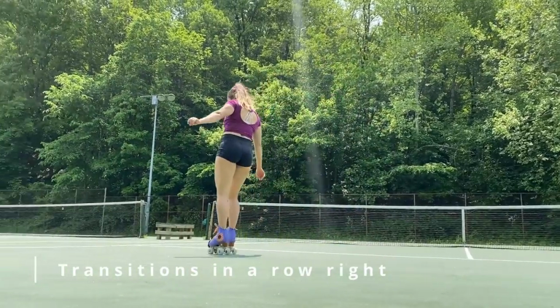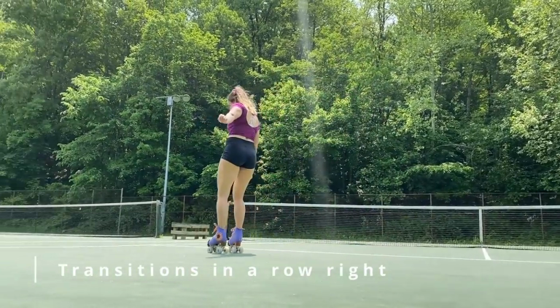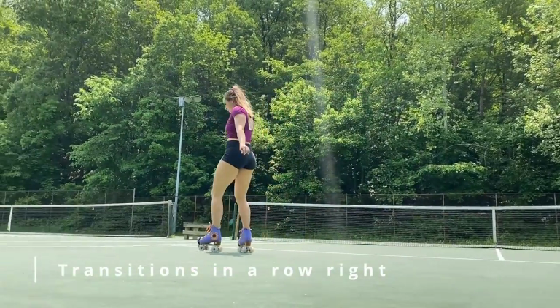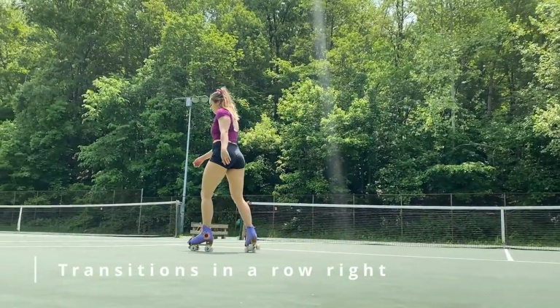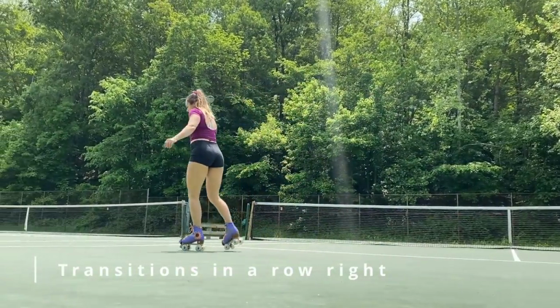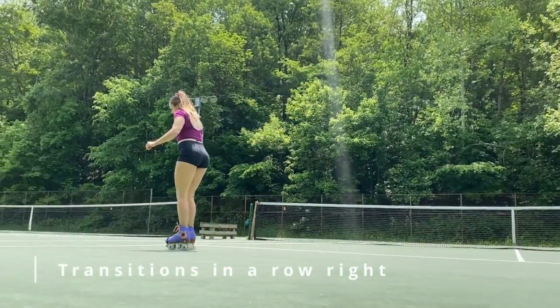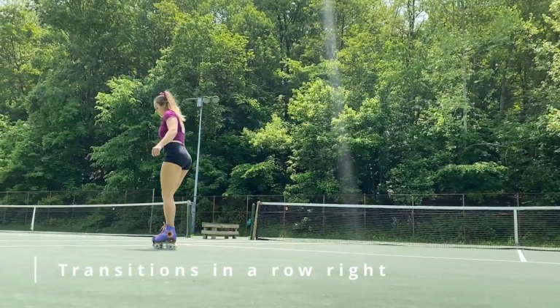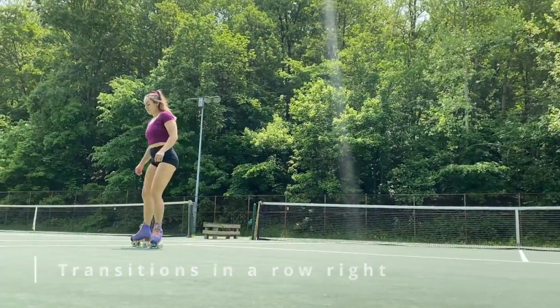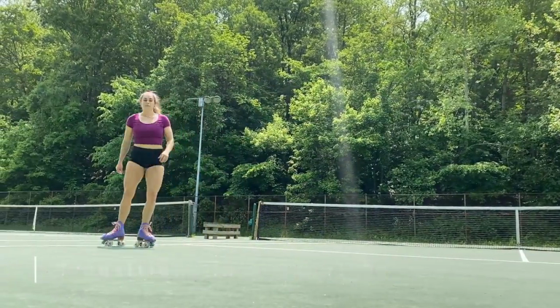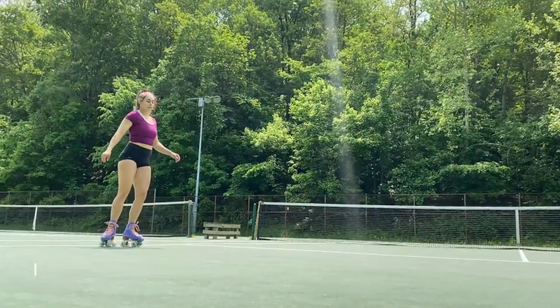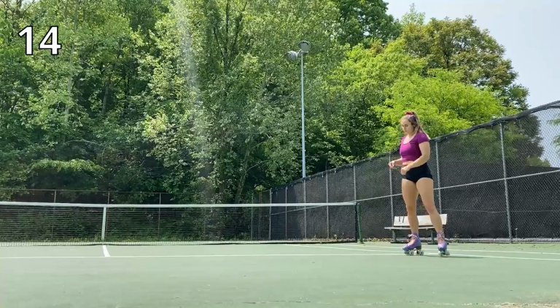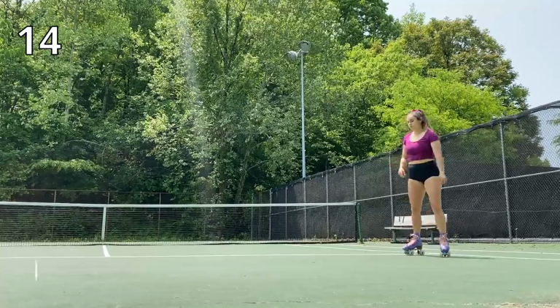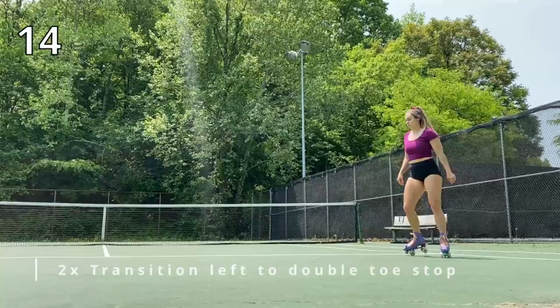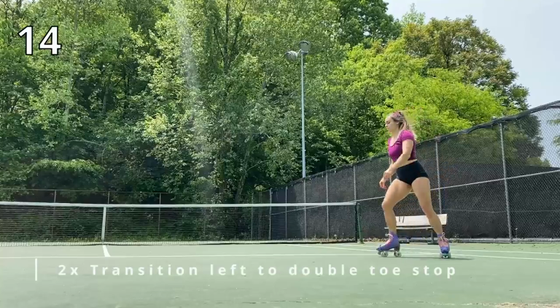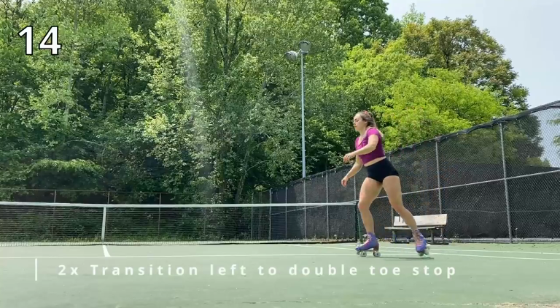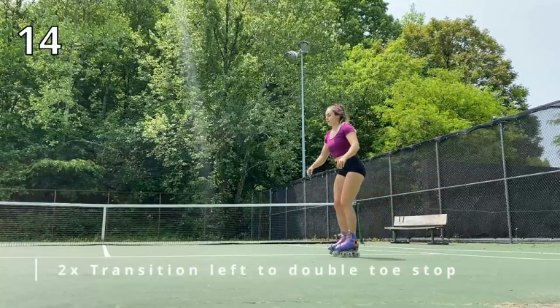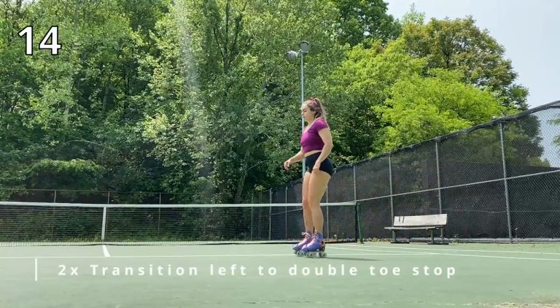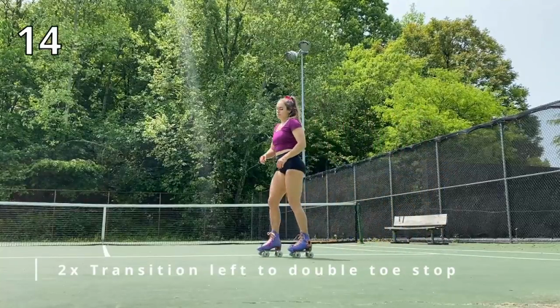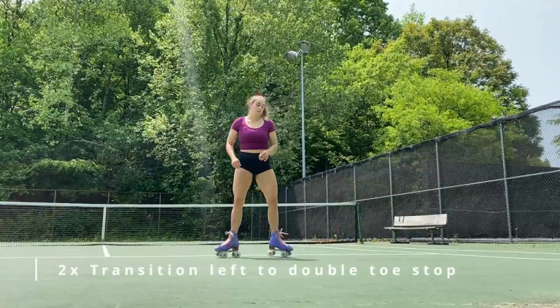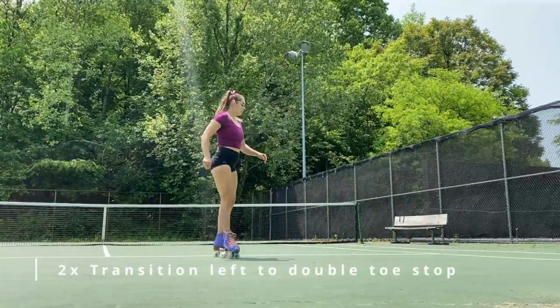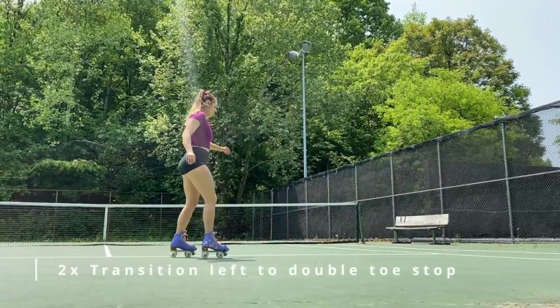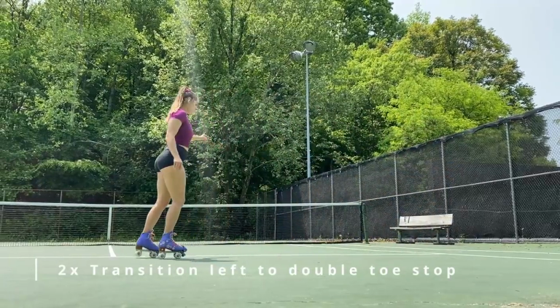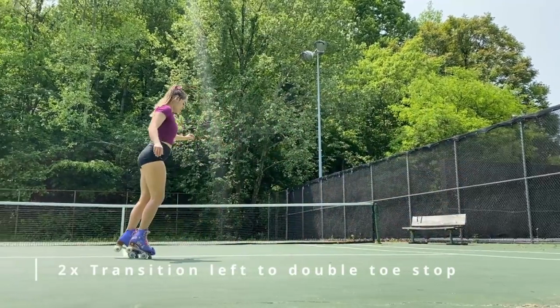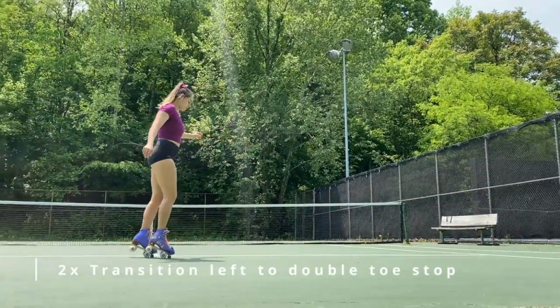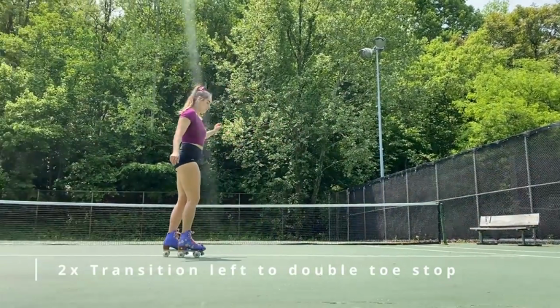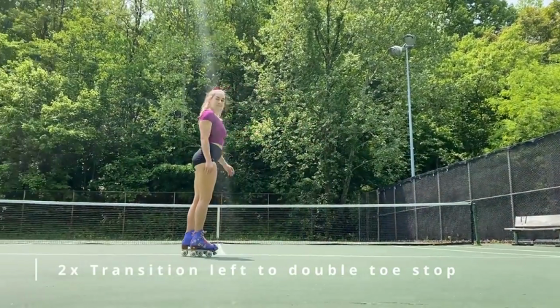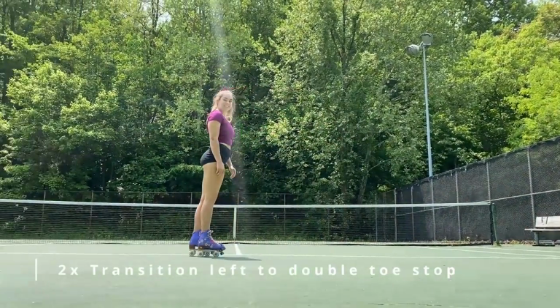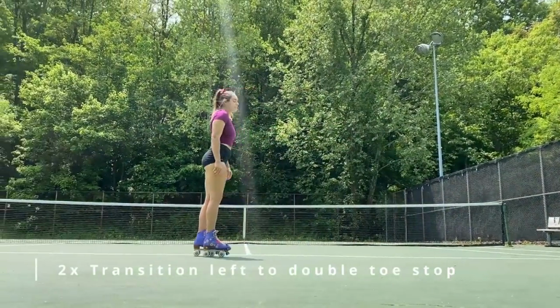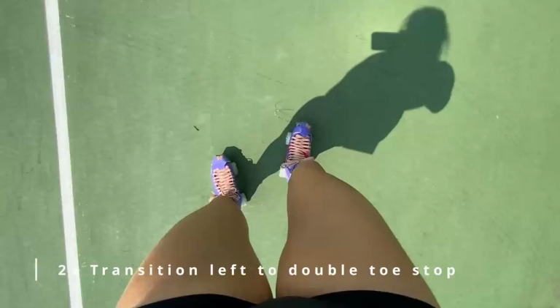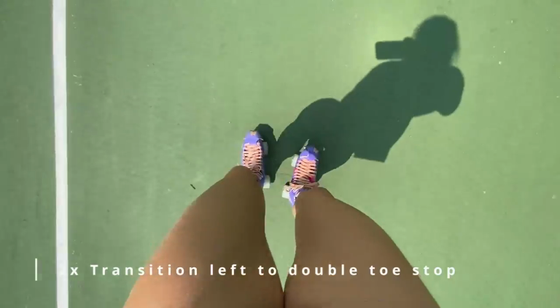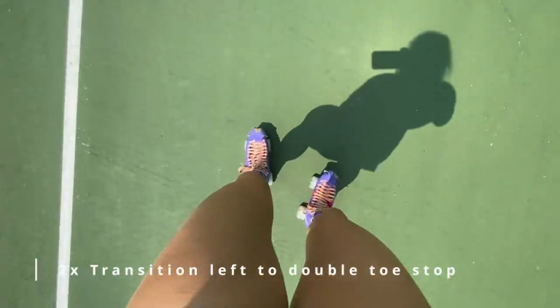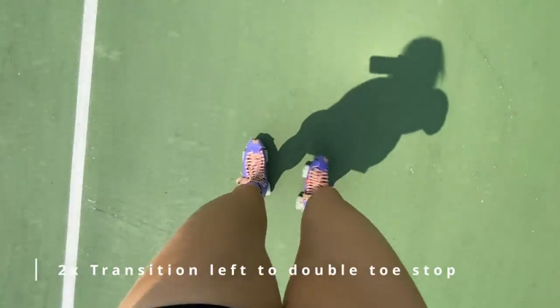Now that you've warmed up your transitions, we are going to use them by doing a transition and then going to our double toe stop — two times on each side.